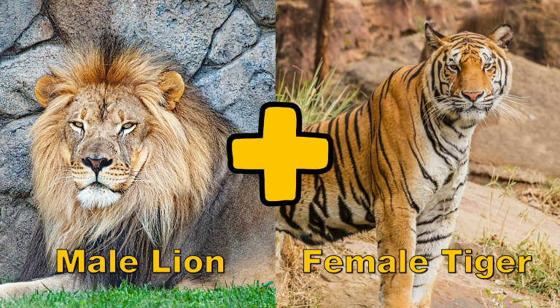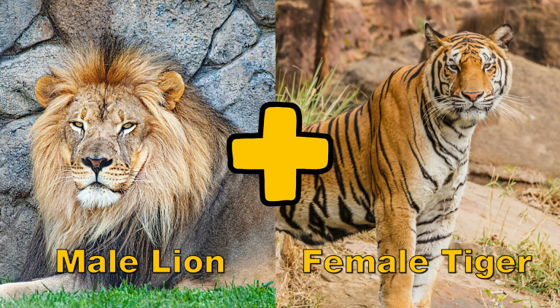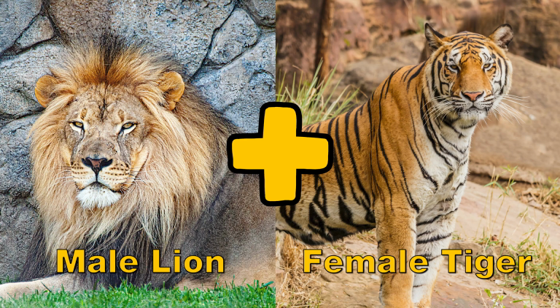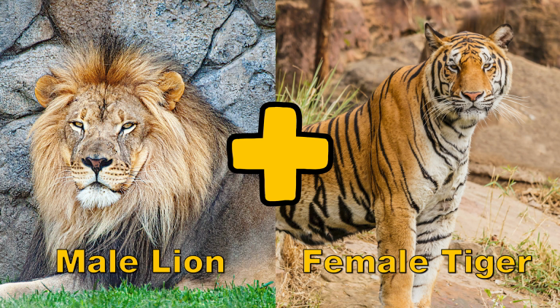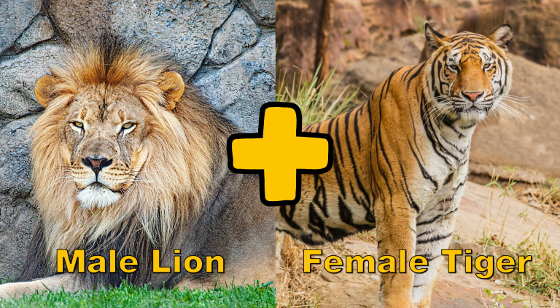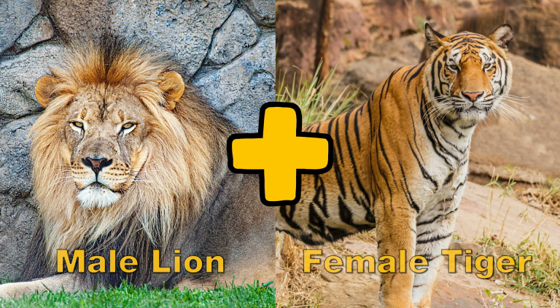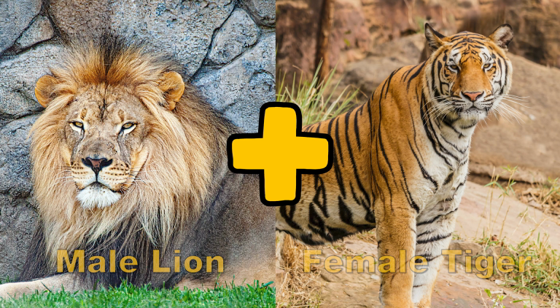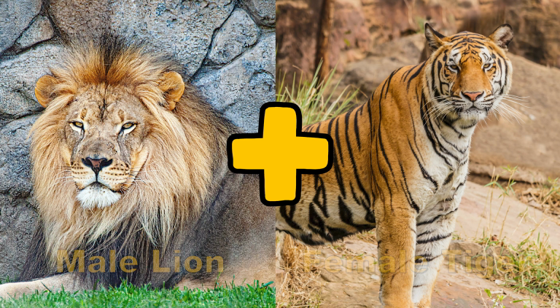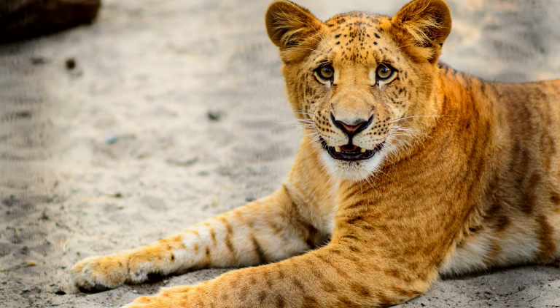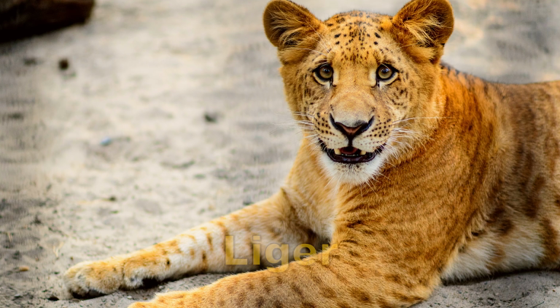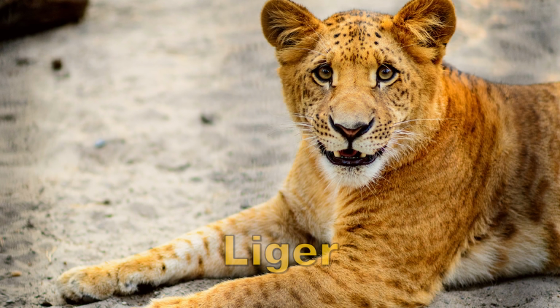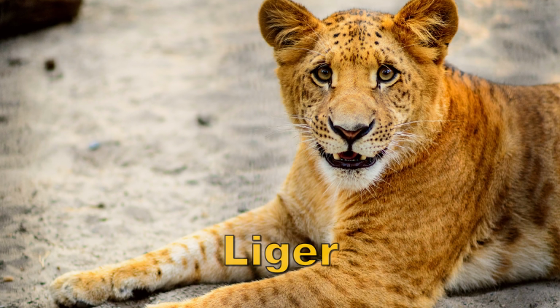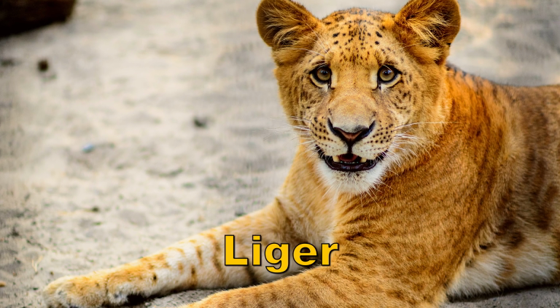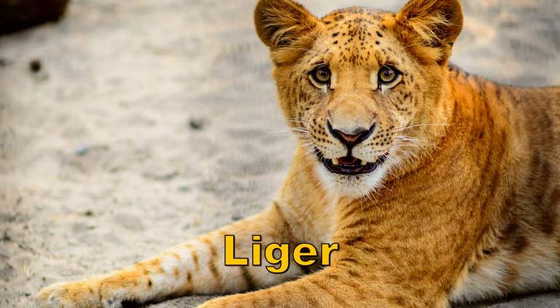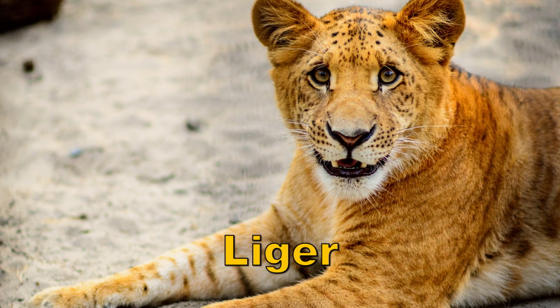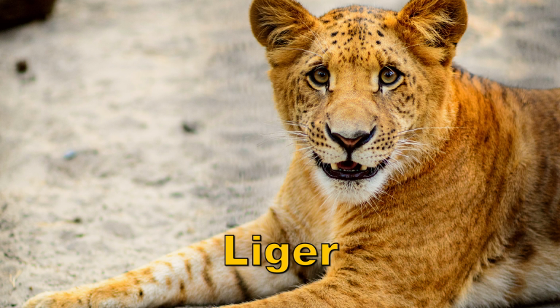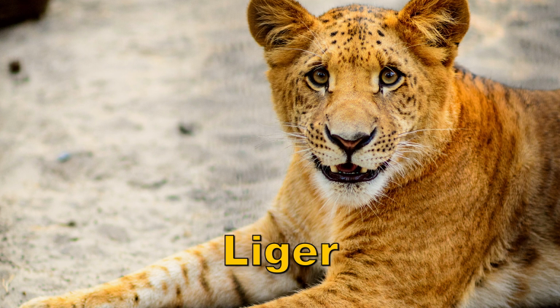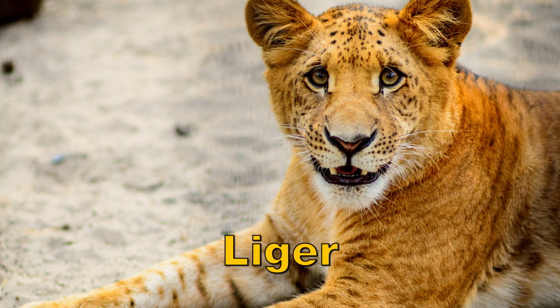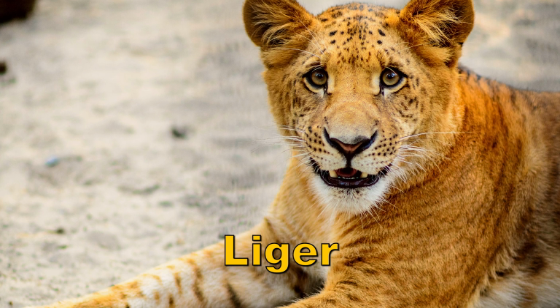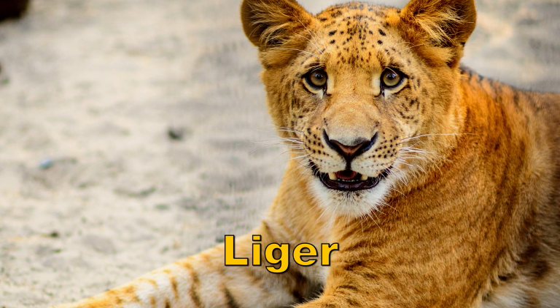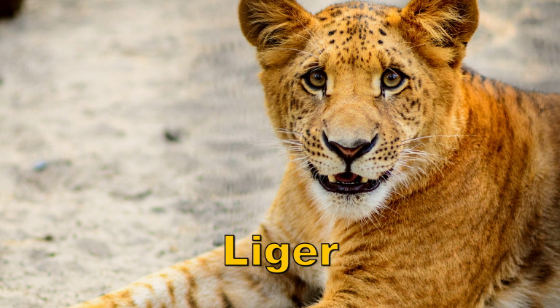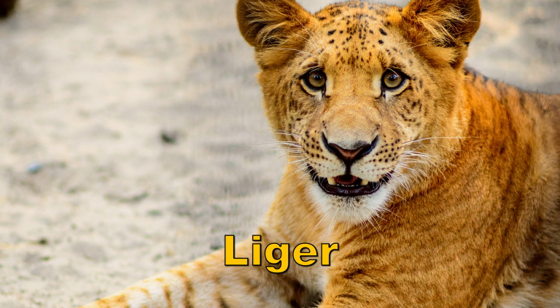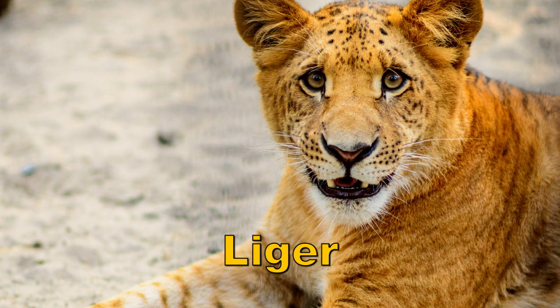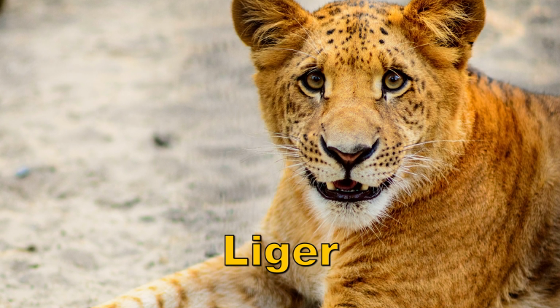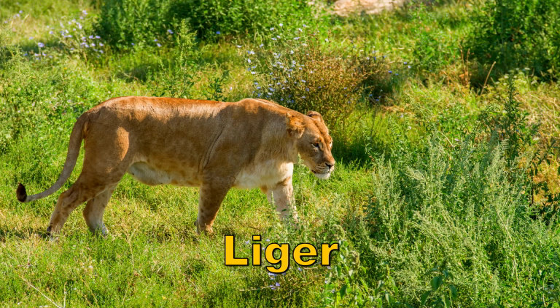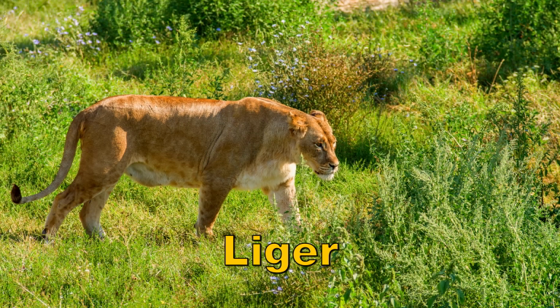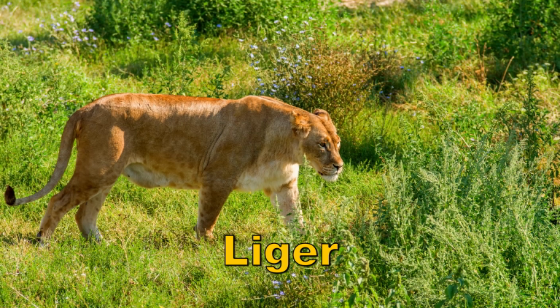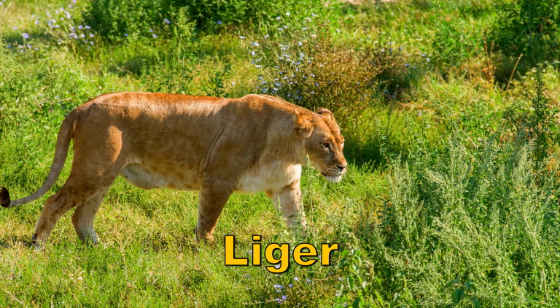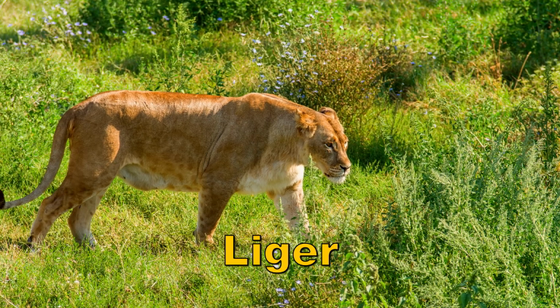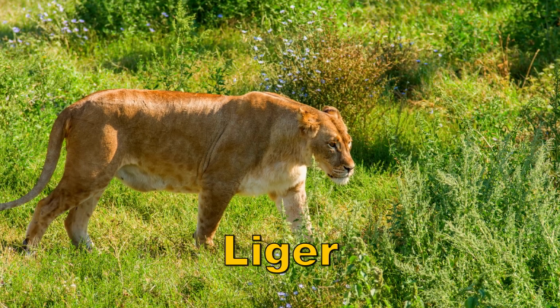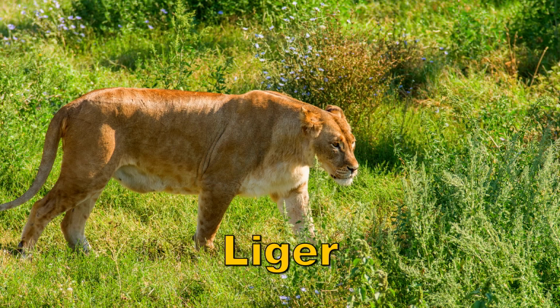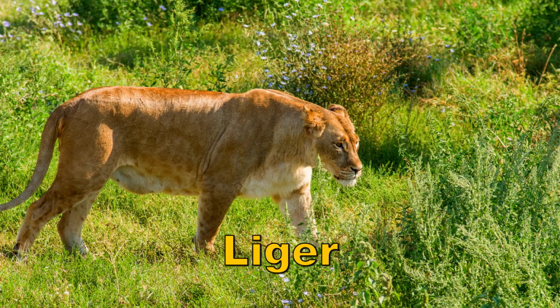The offspring of a male lion and a female tiger is called a liger. Ligers are among the most famous hybrids of all, and the largest of the big cats.